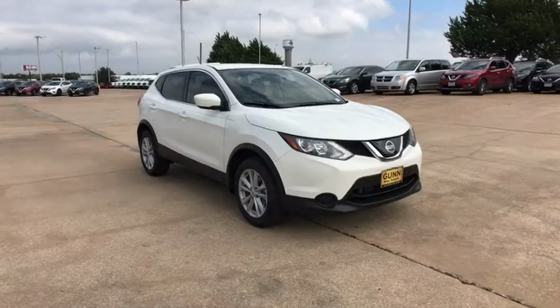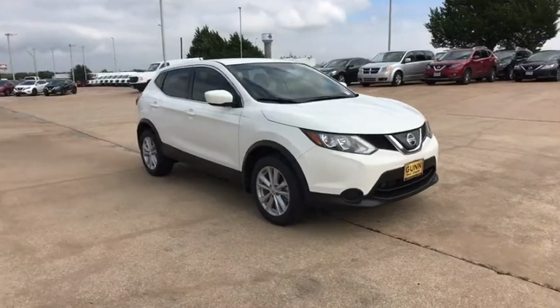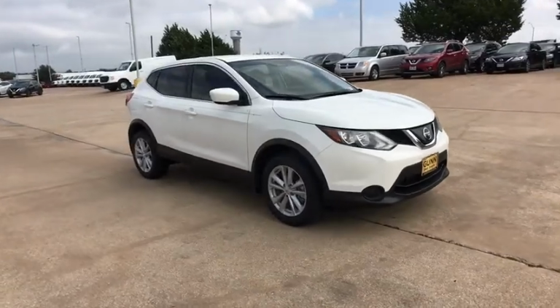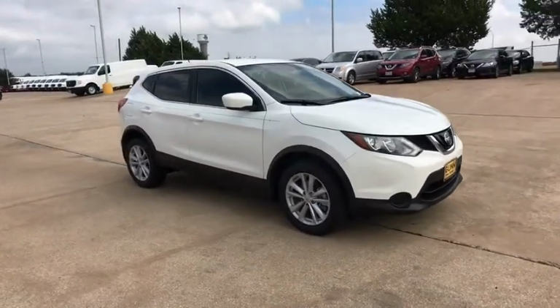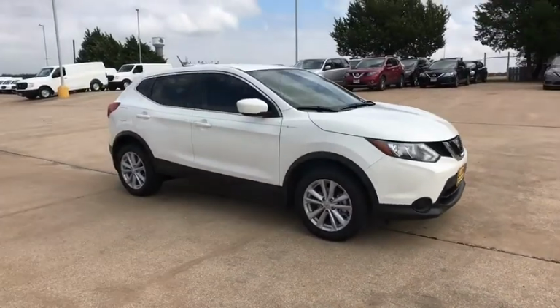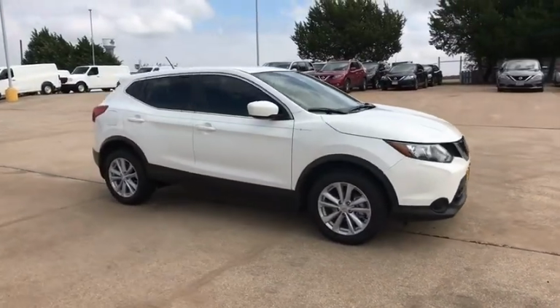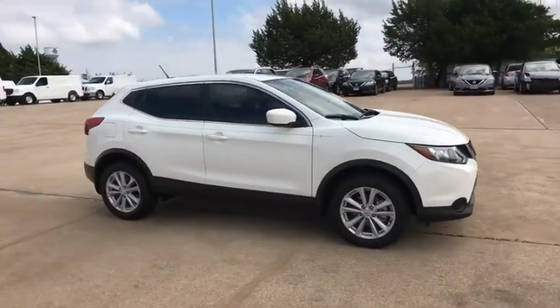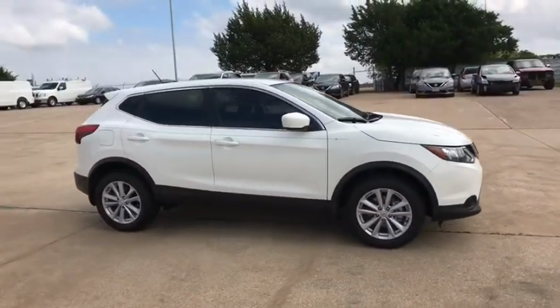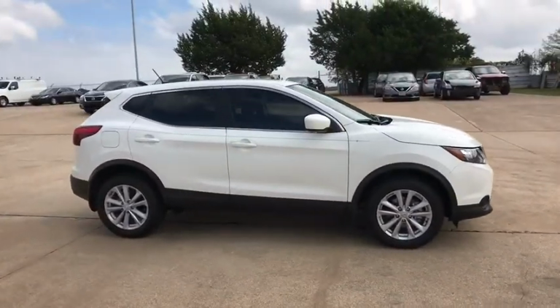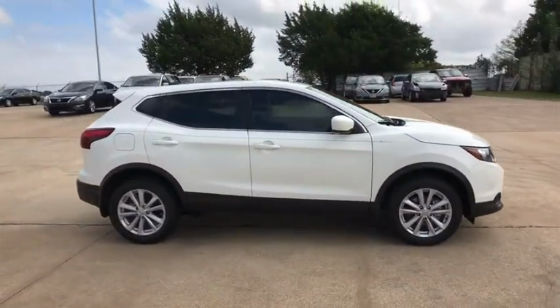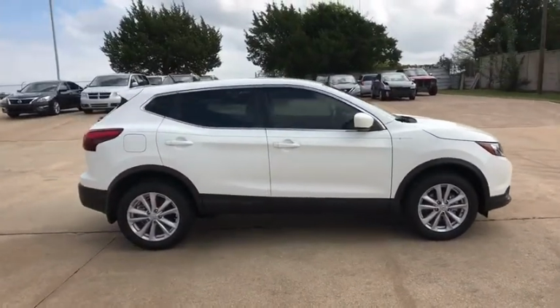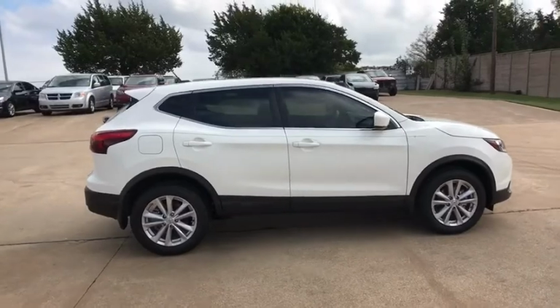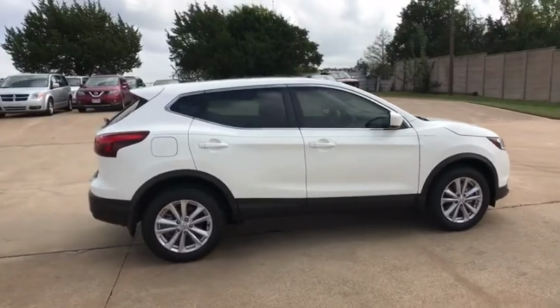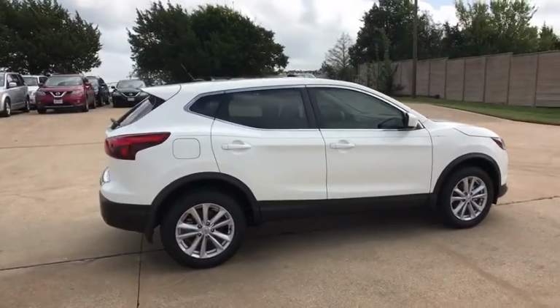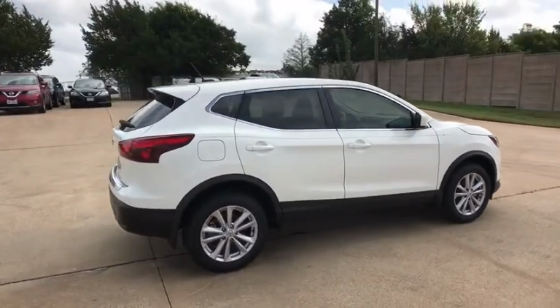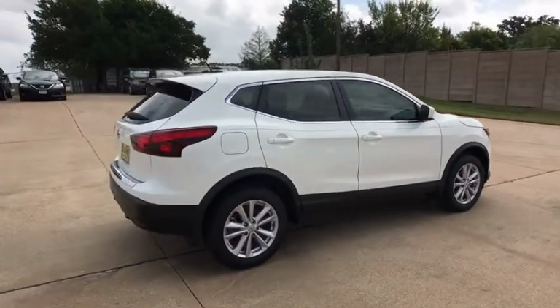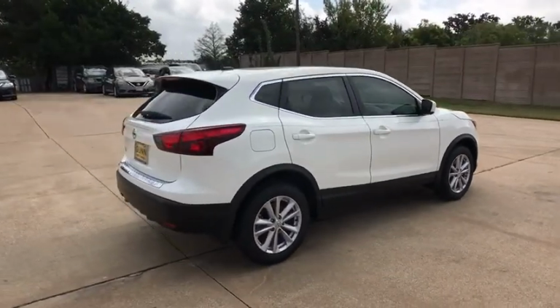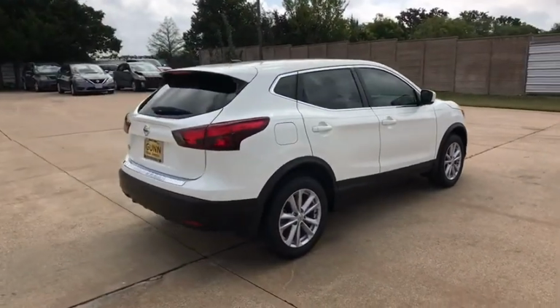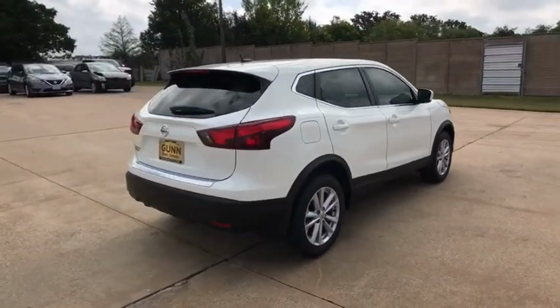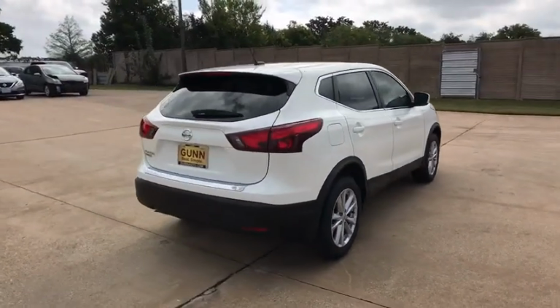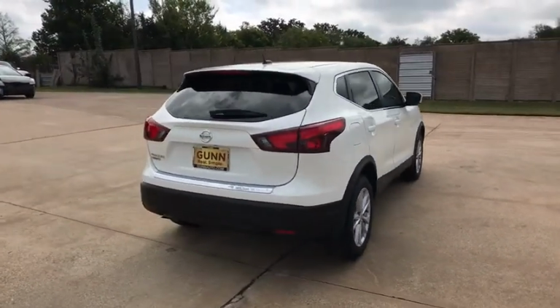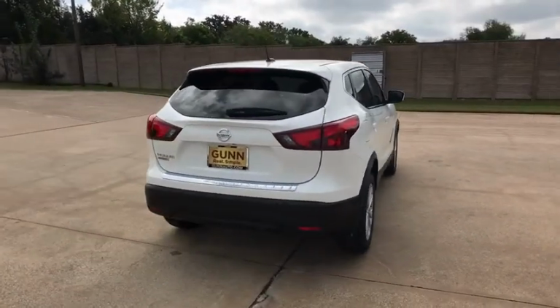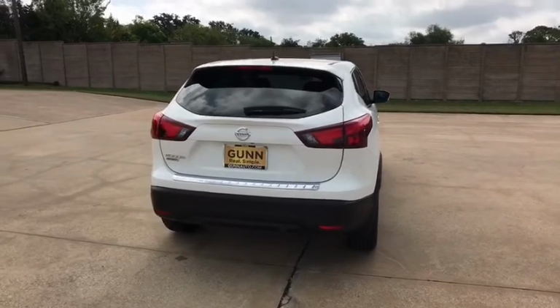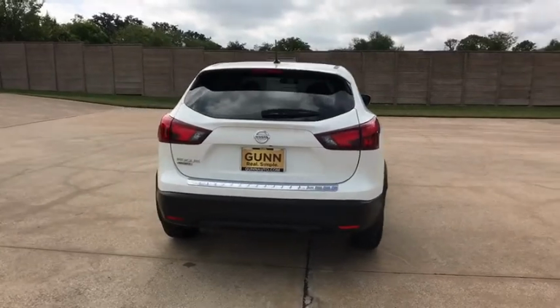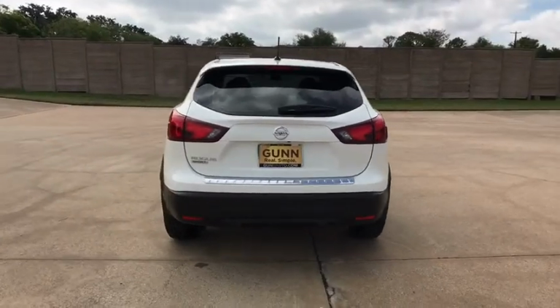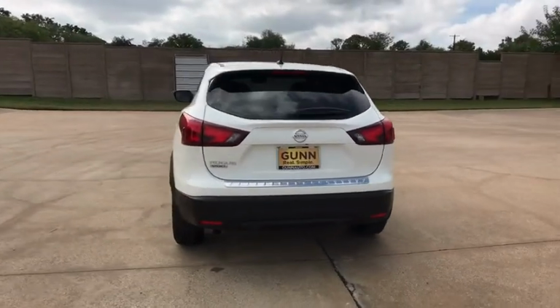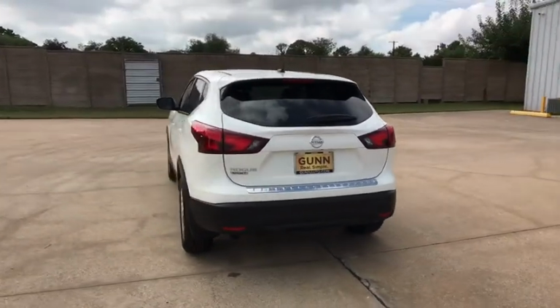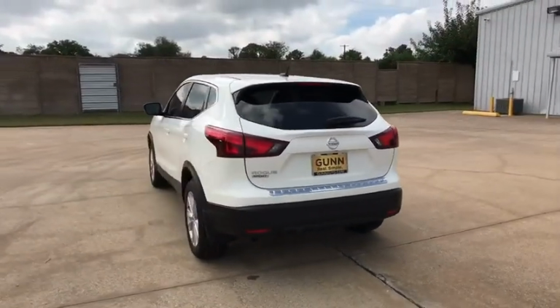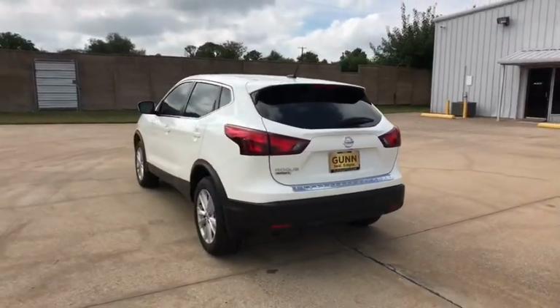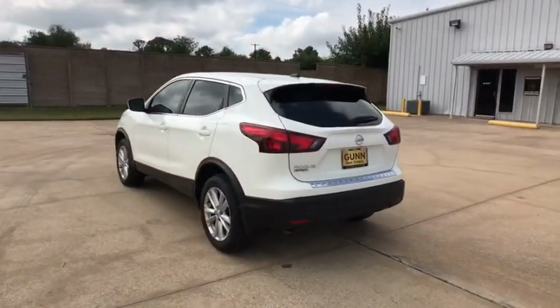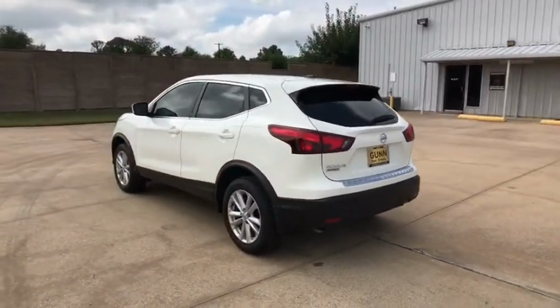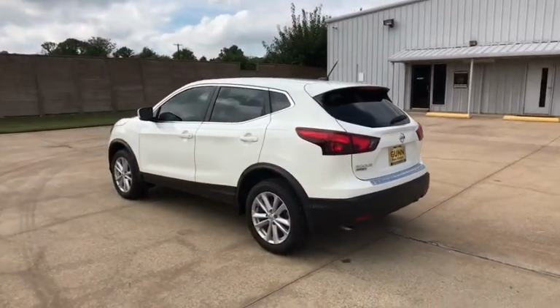The 2018 Nissan Rogue Sport. The Nissan Rogue Sport is a subcompact SUV that provides all the functionality. A smooth ride, lots of cargo room, and a roomy backseat is a recipe for a pleasant traveling experience.